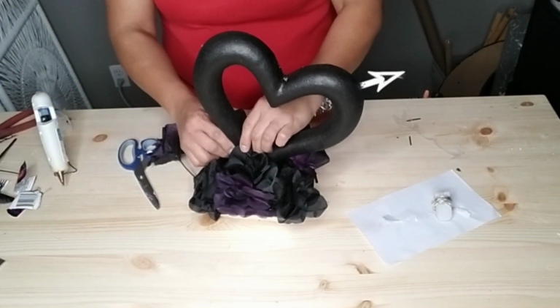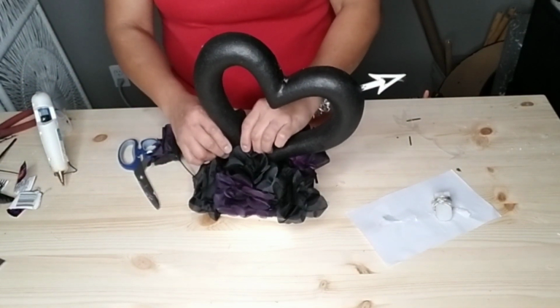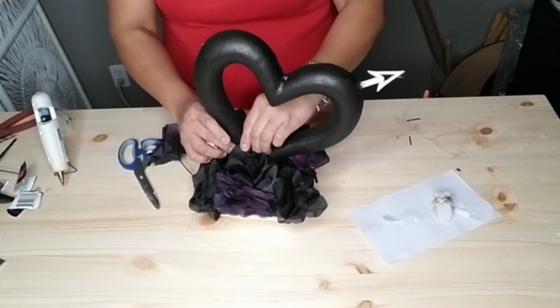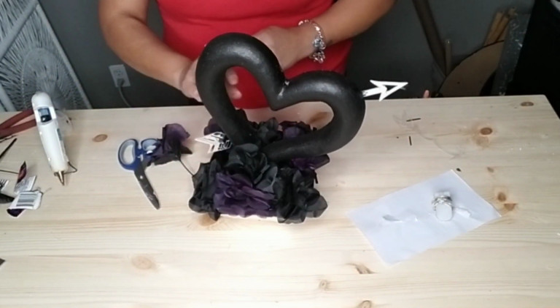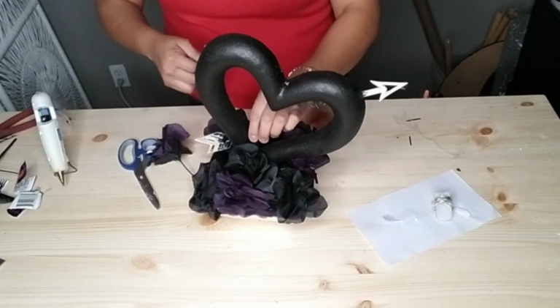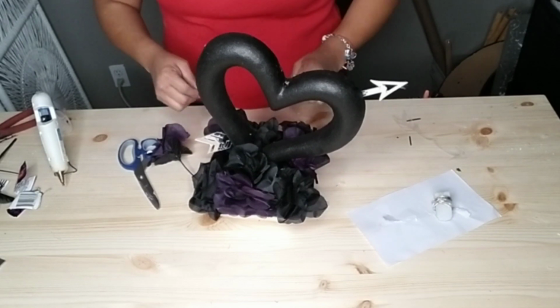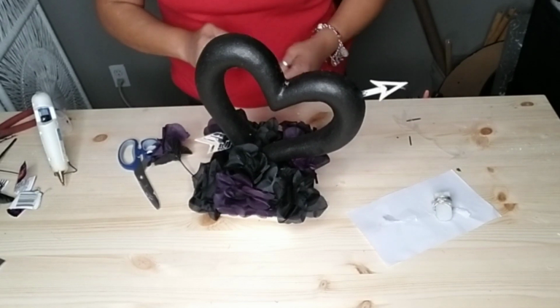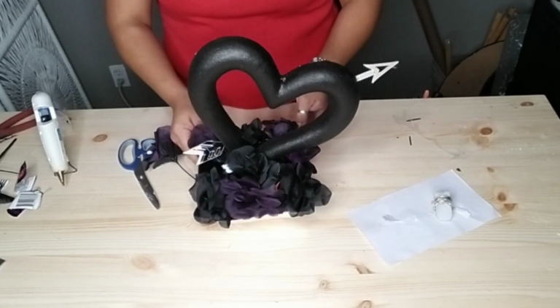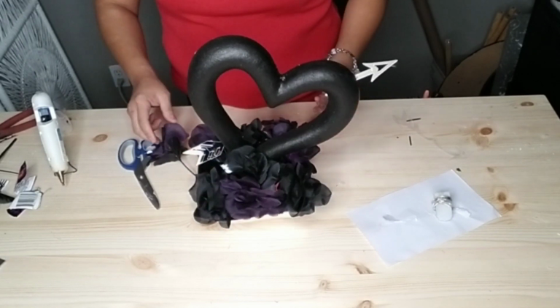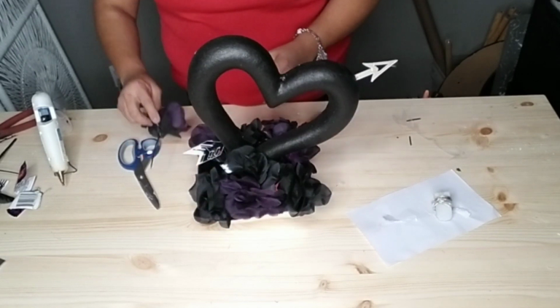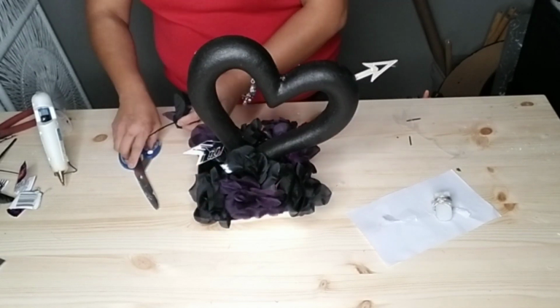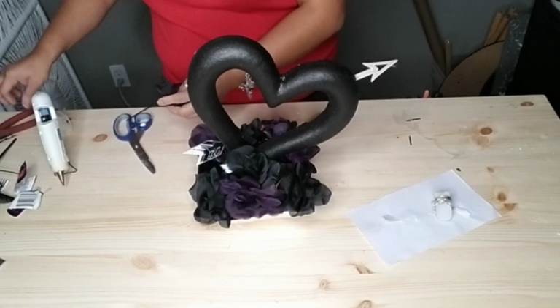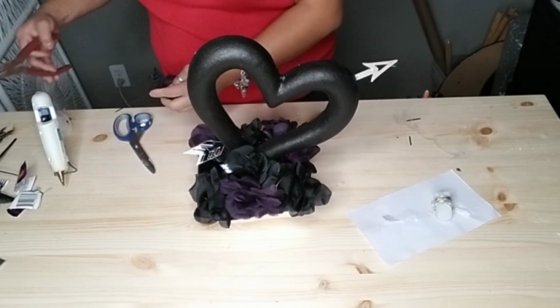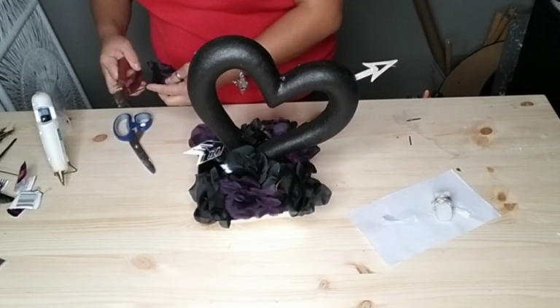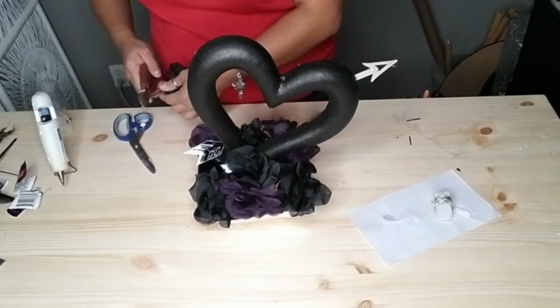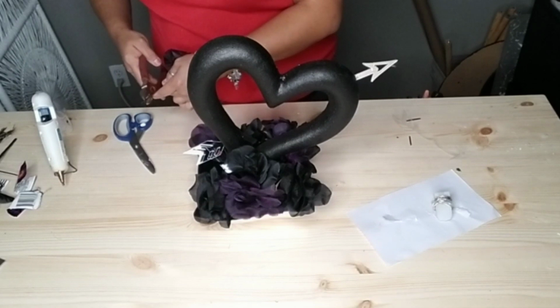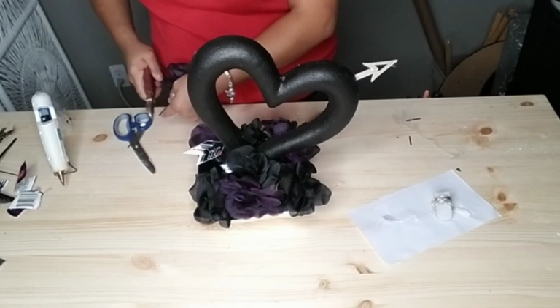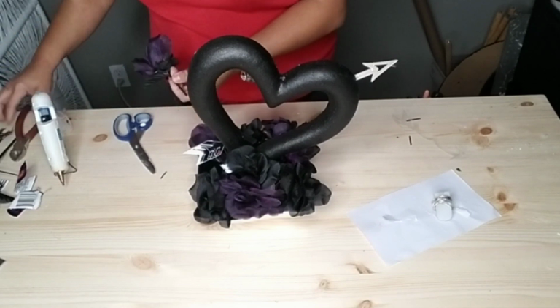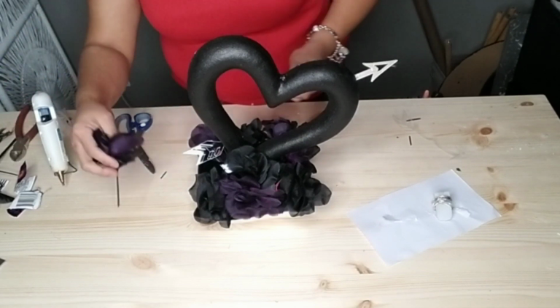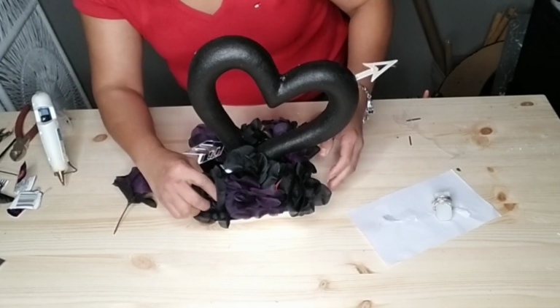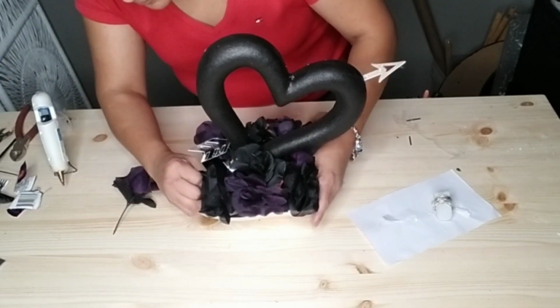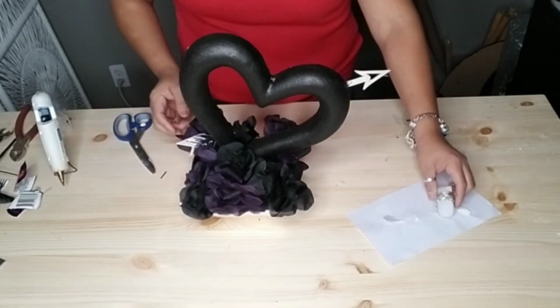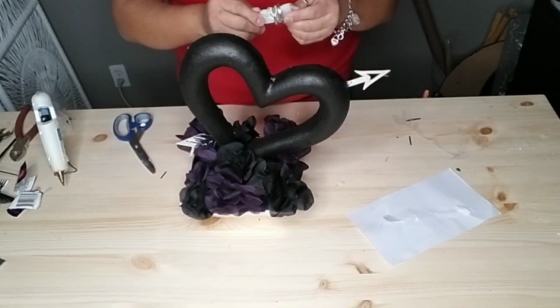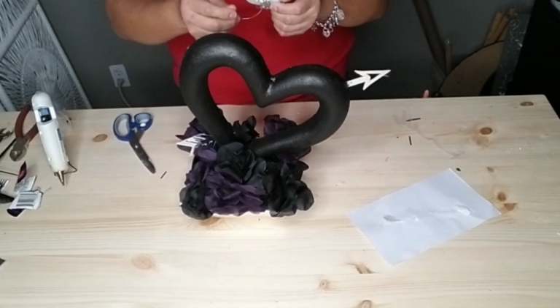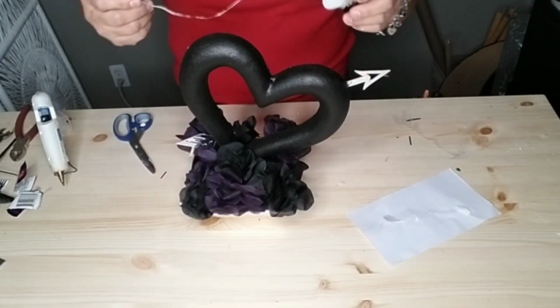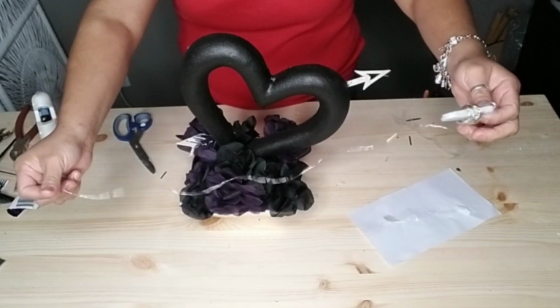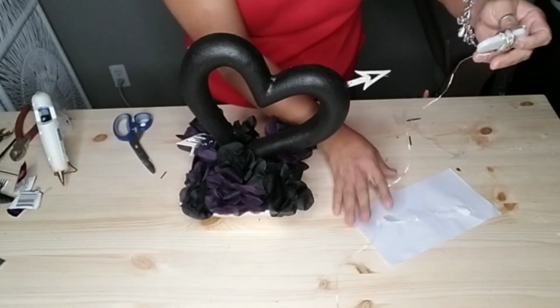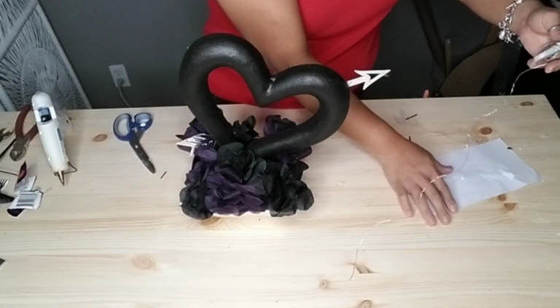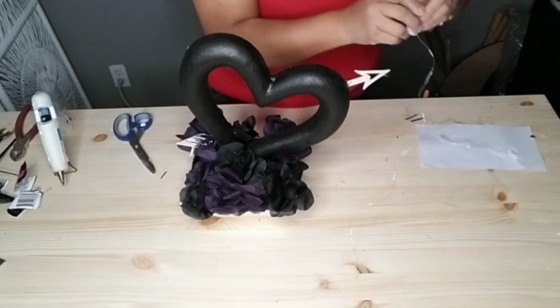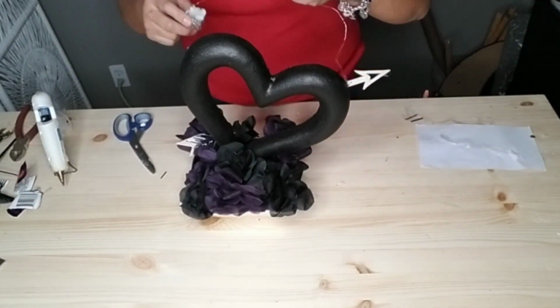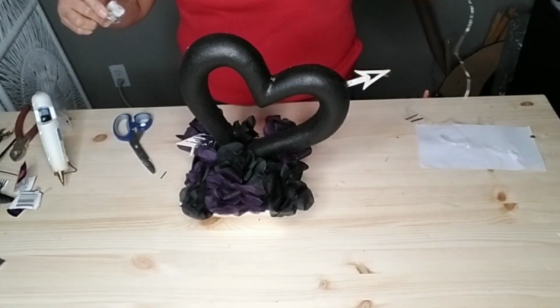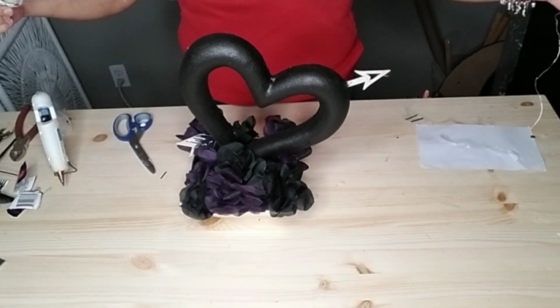If you're going to use this as a centerpiece, make sure you paint the back of your arrows black as well so you won't see them. Since I'm going to use this with the back towards the wall, I just left them as is.